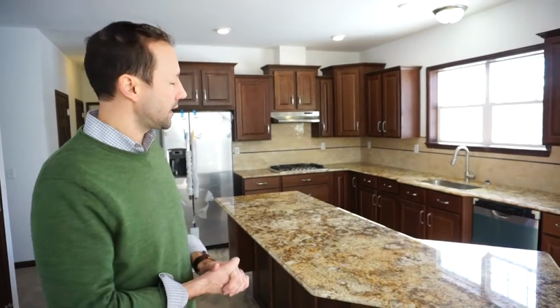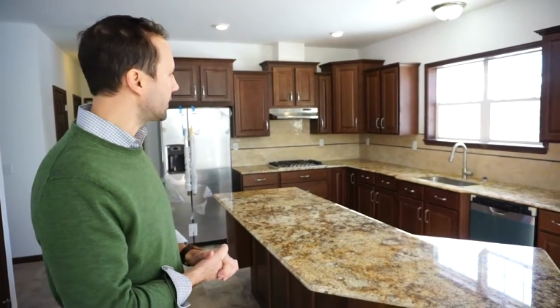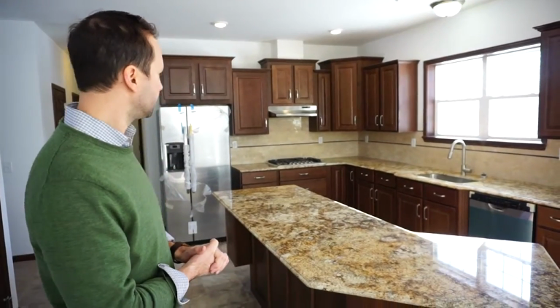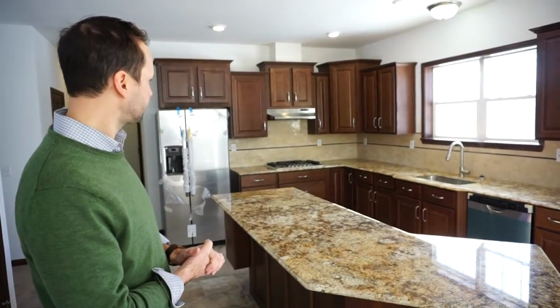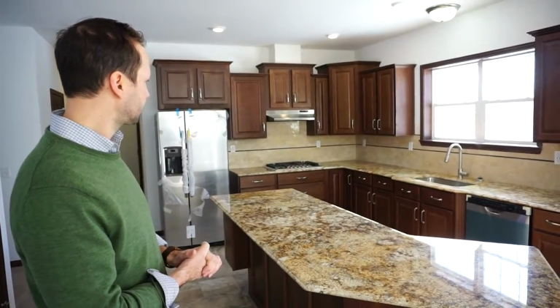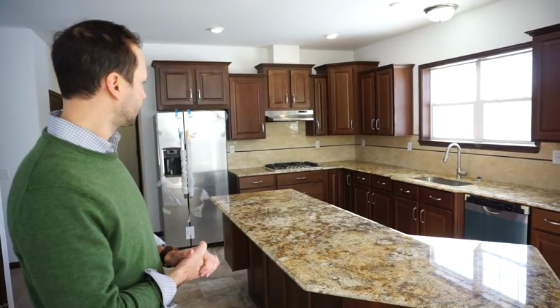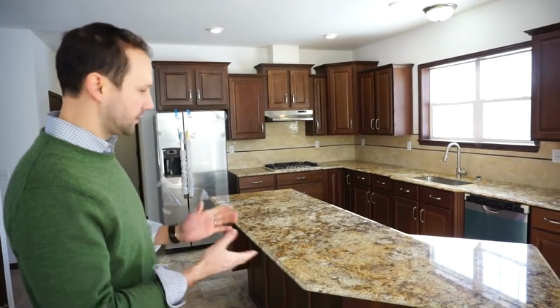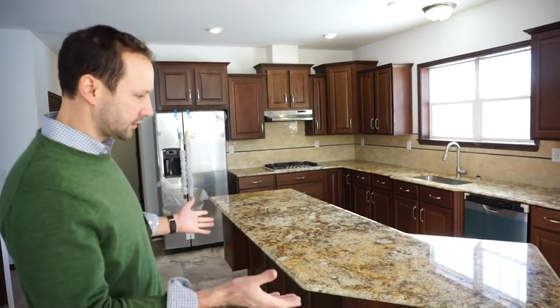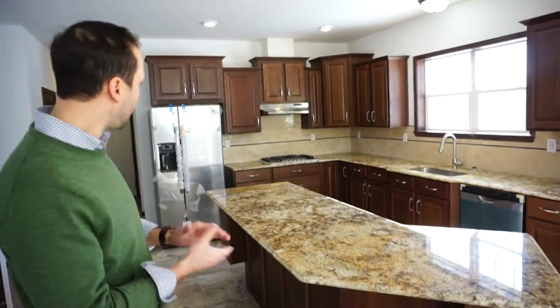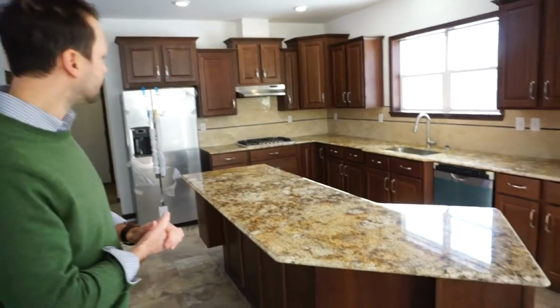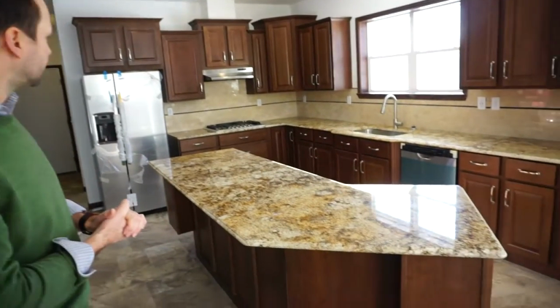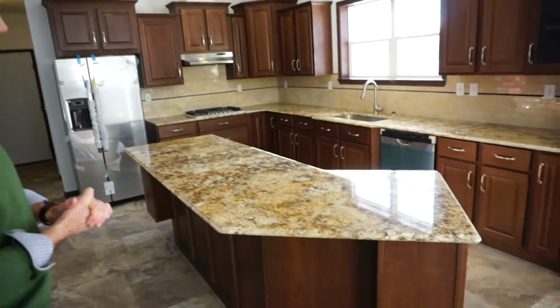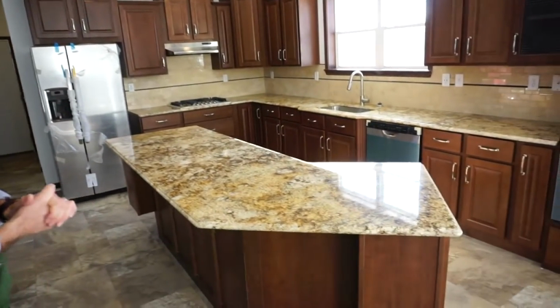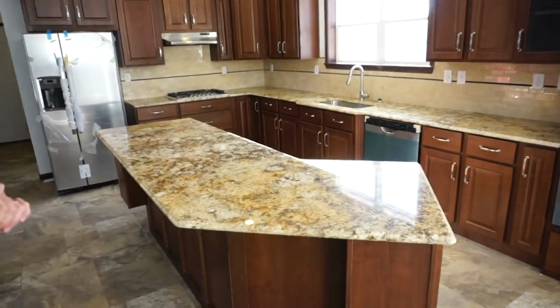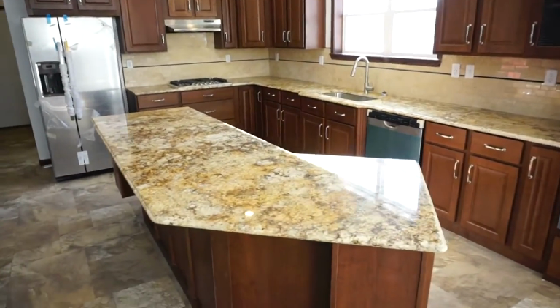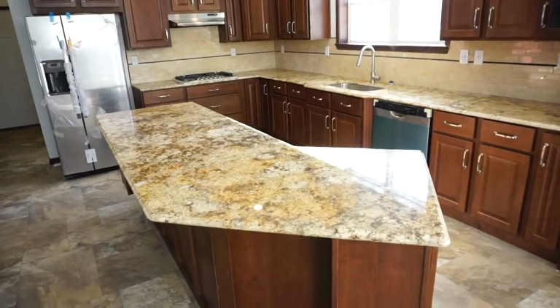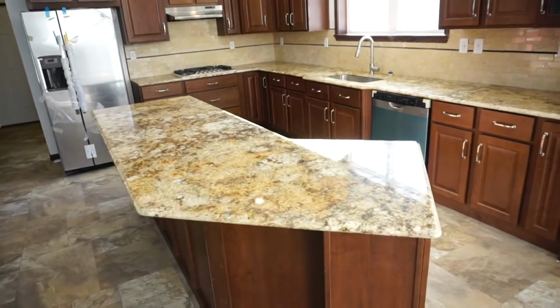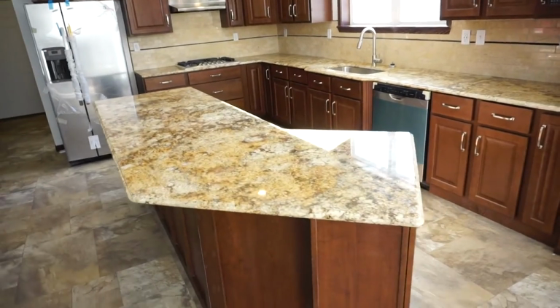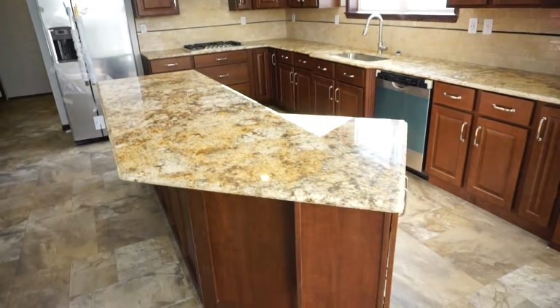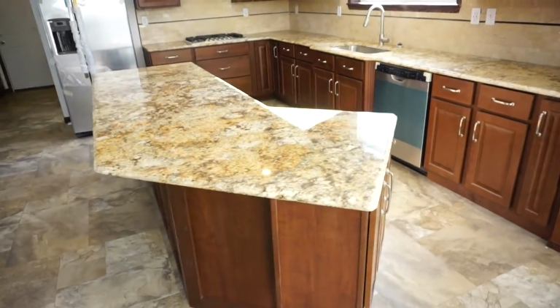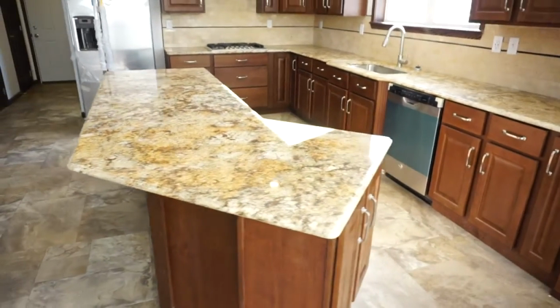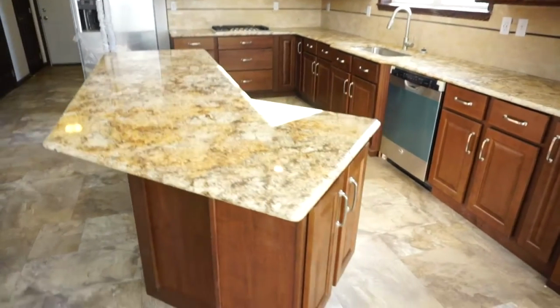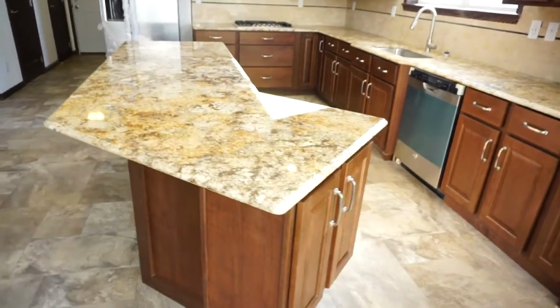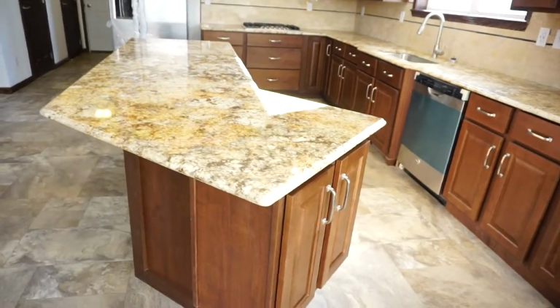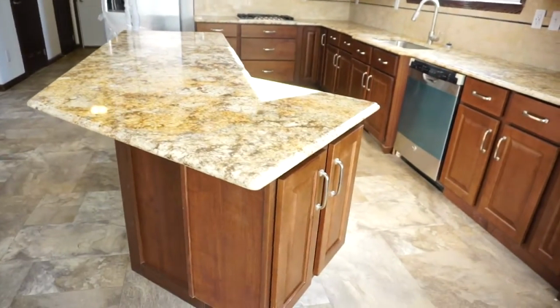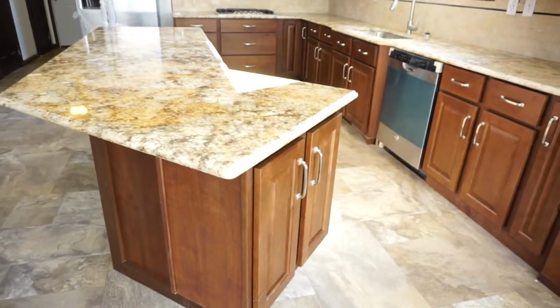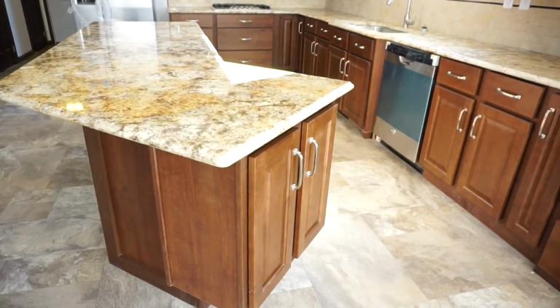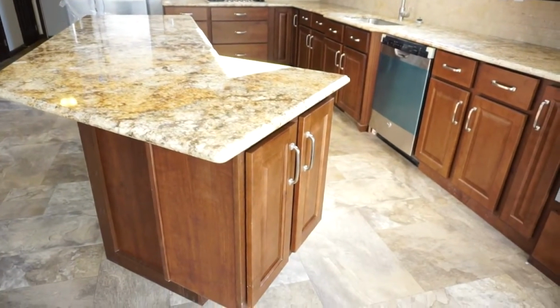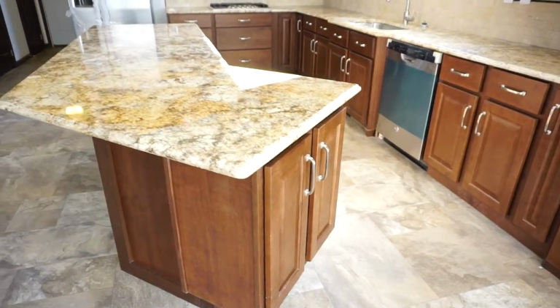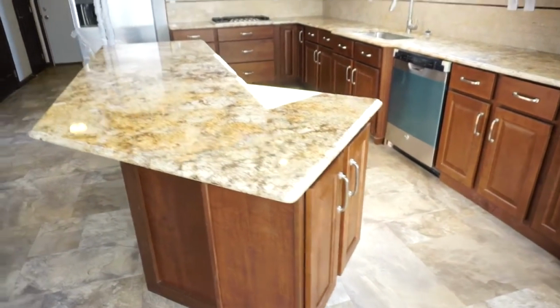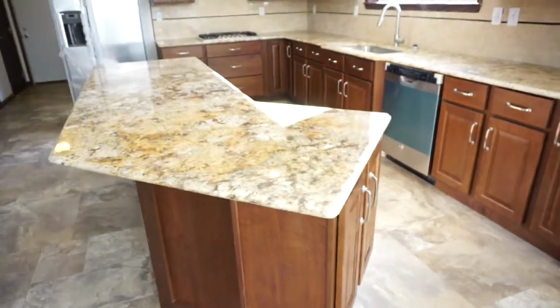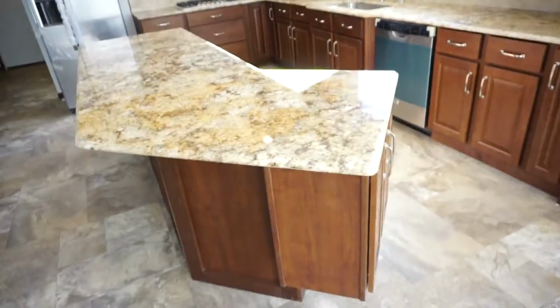And look at this island — it's incredible. It's oversized, with plenty of room for five or six bar stools.